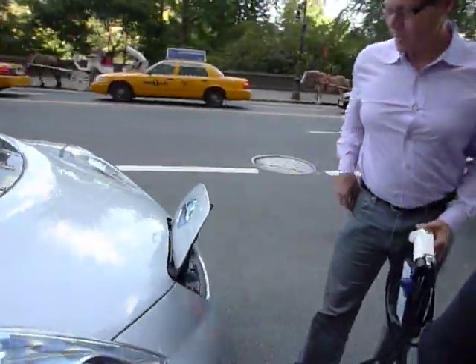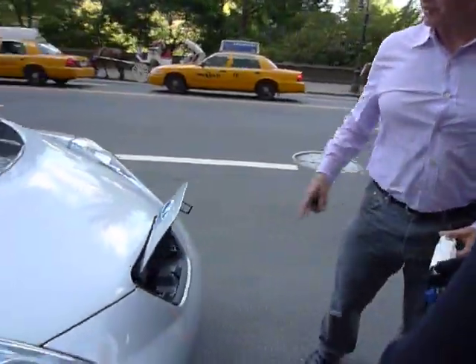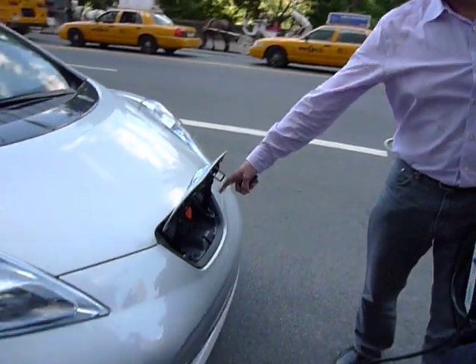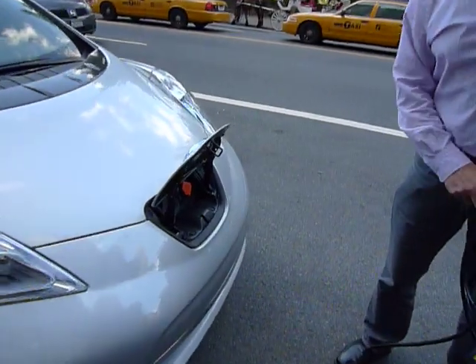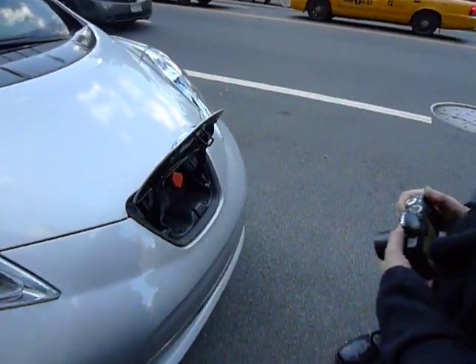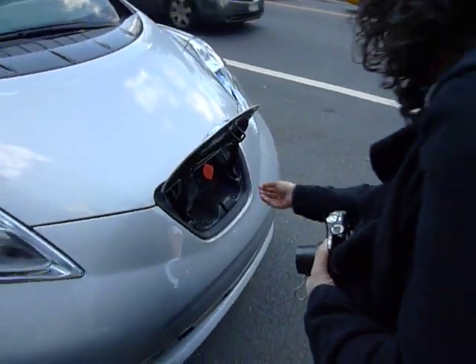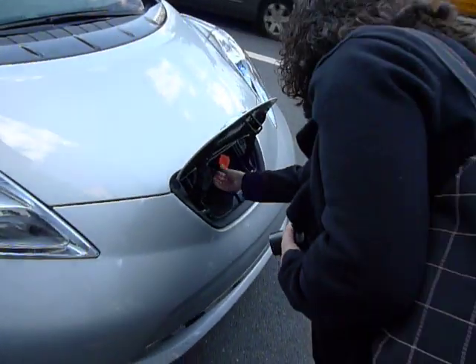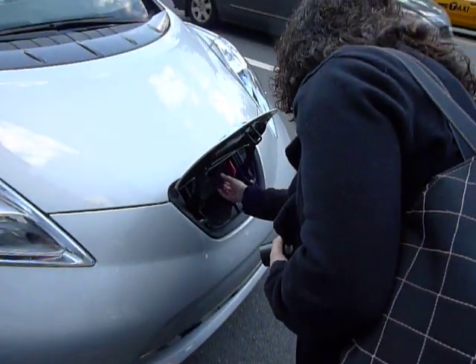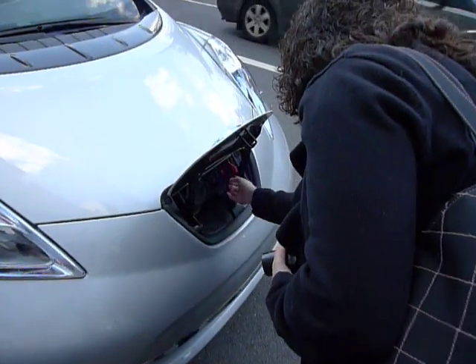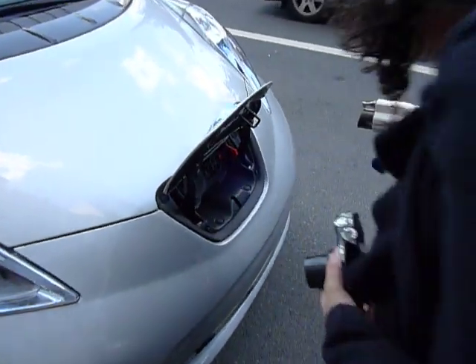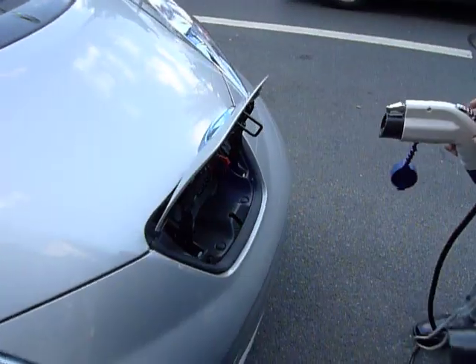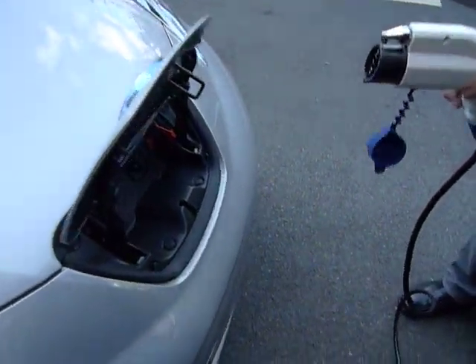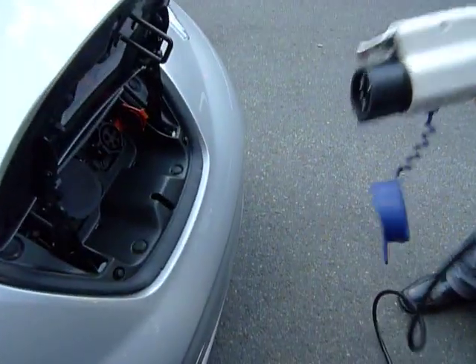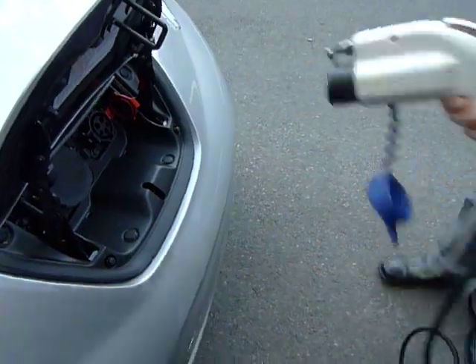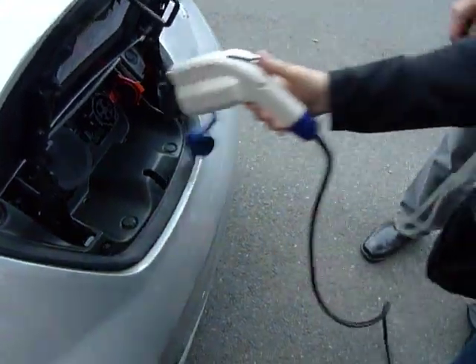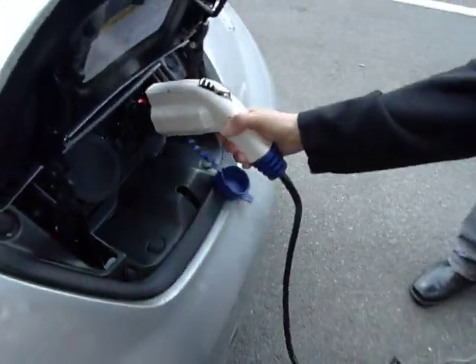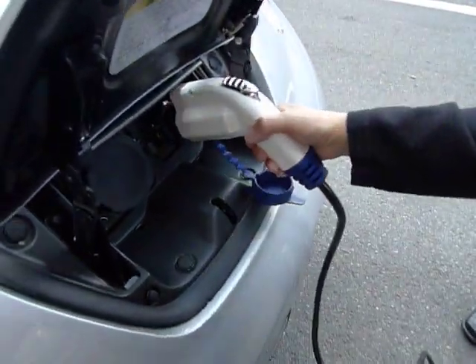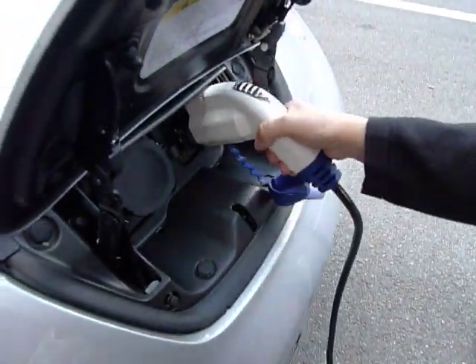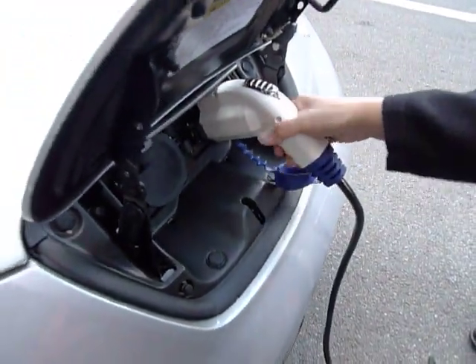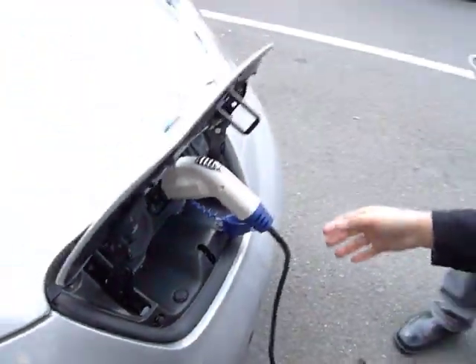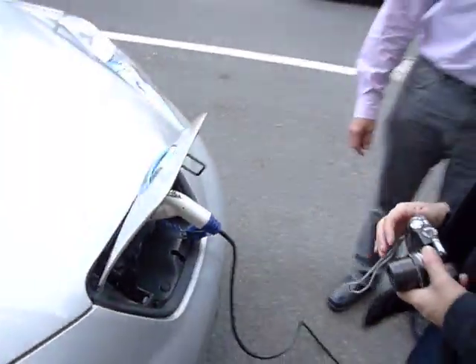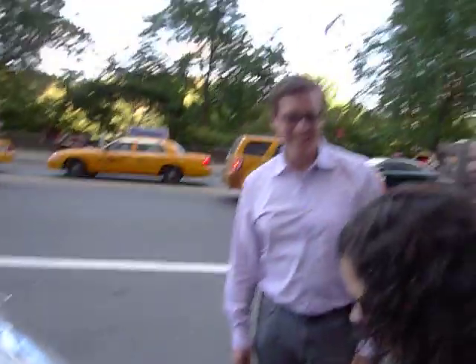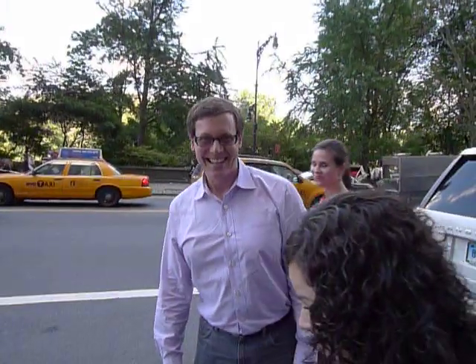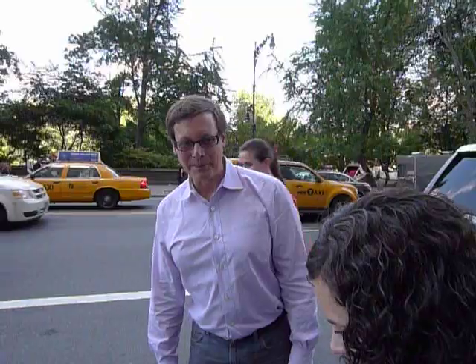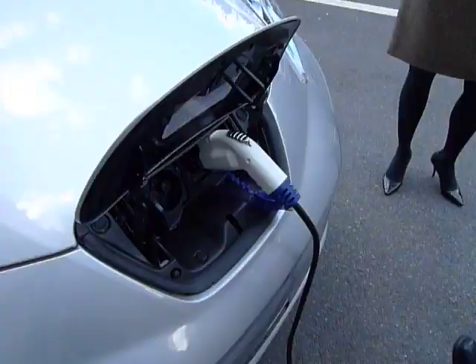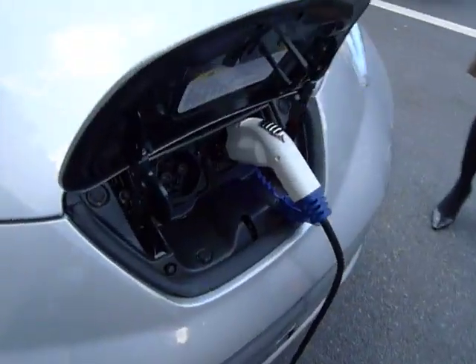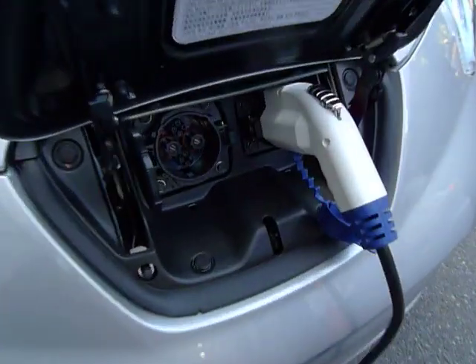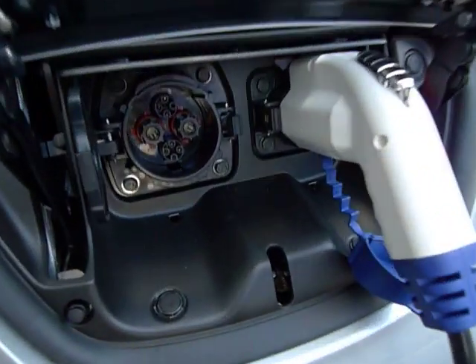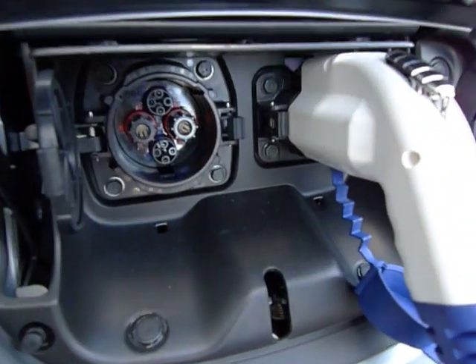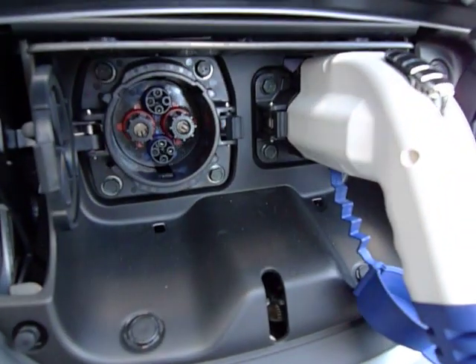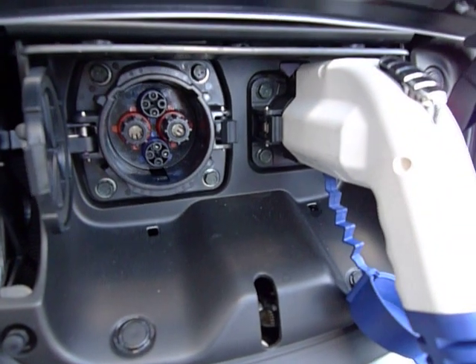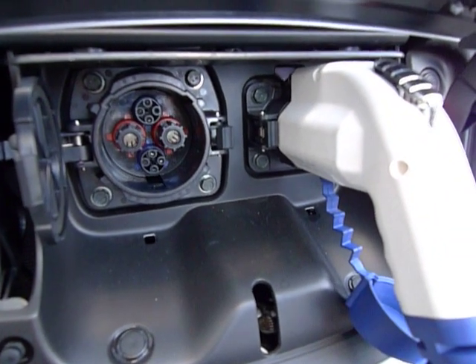I'll let you do it. Do the orange one. You're in! That's it? That's it! That simple. Yeah, the rest areas and stuff. So two different sides, two different ports.